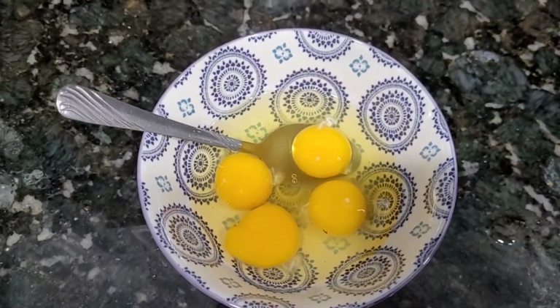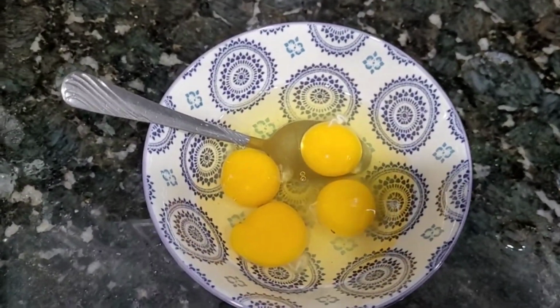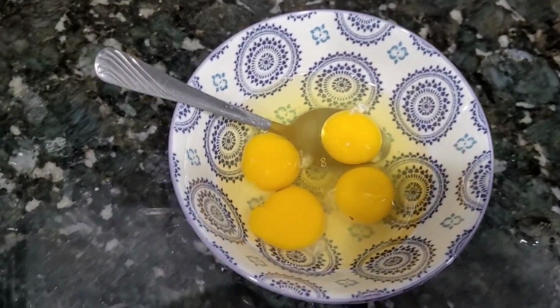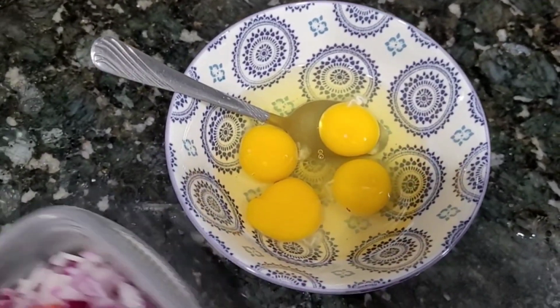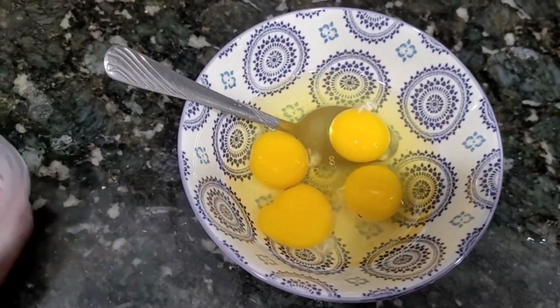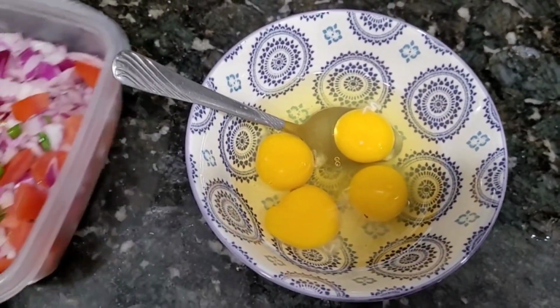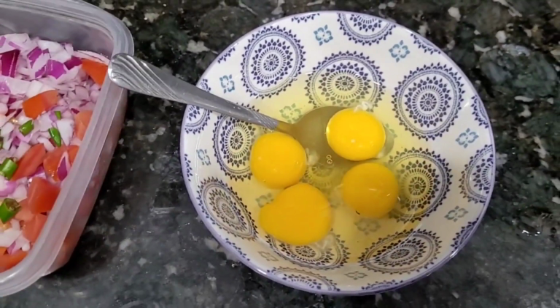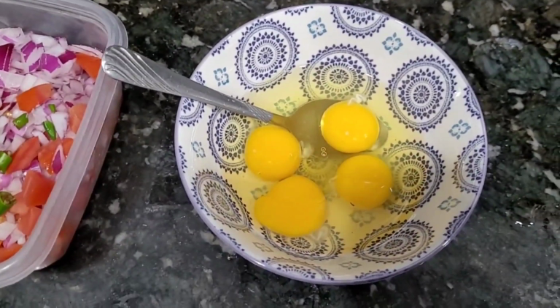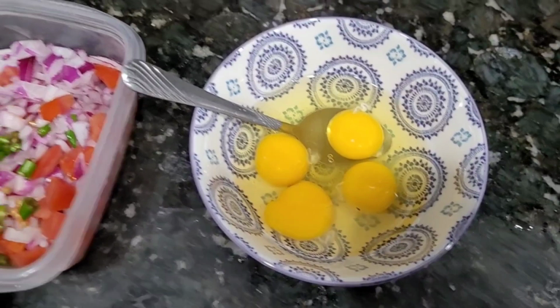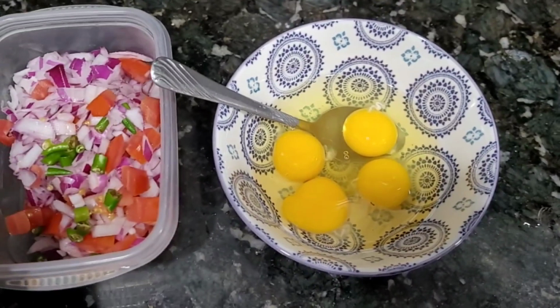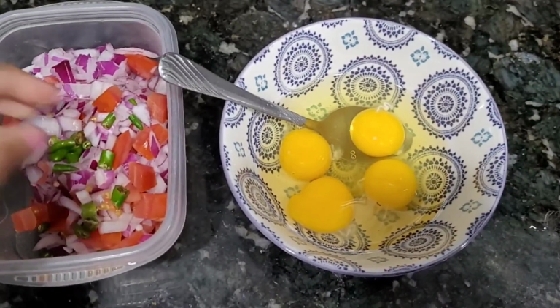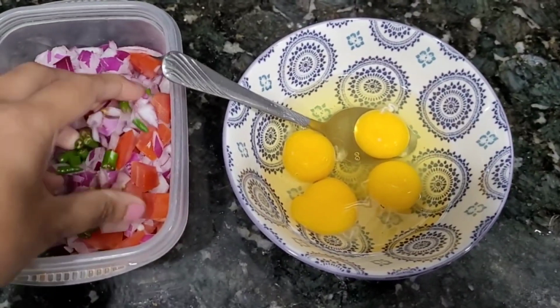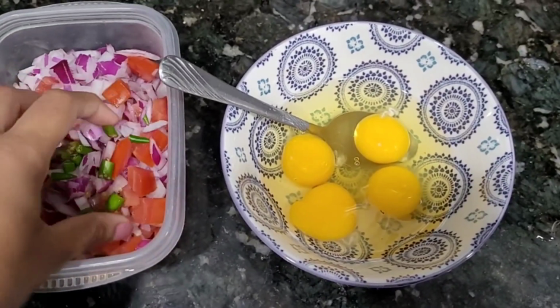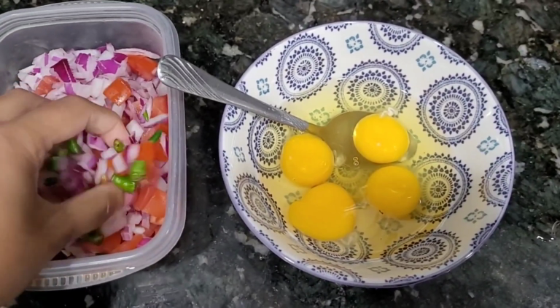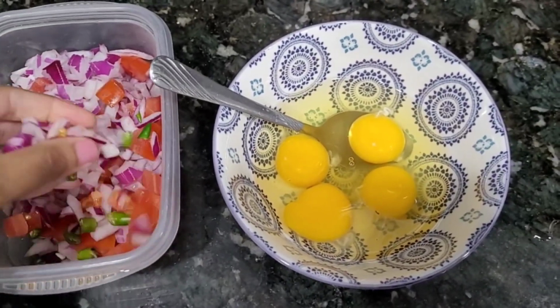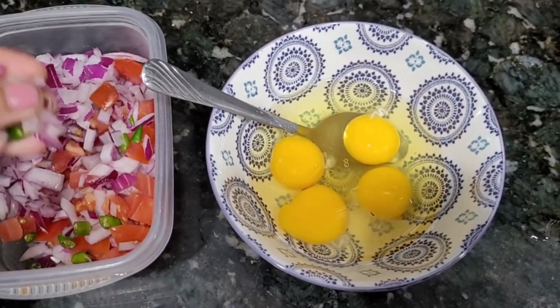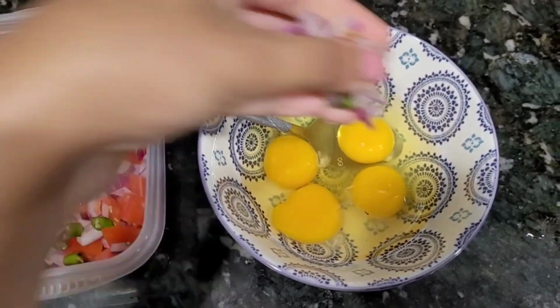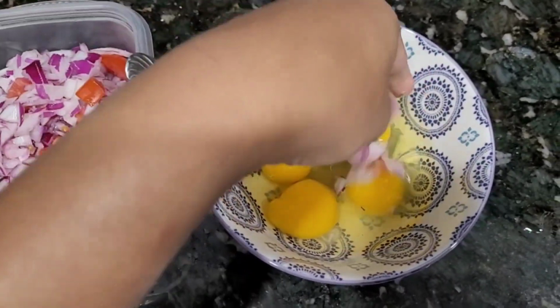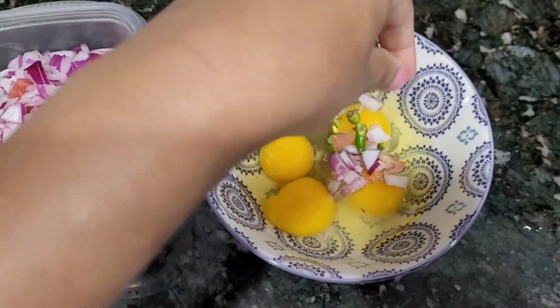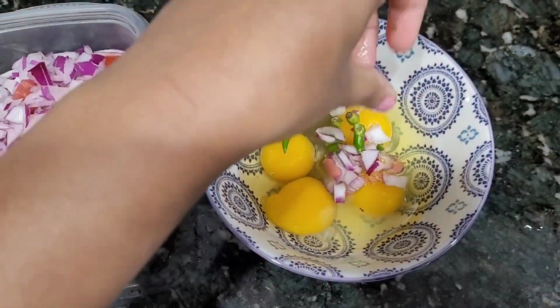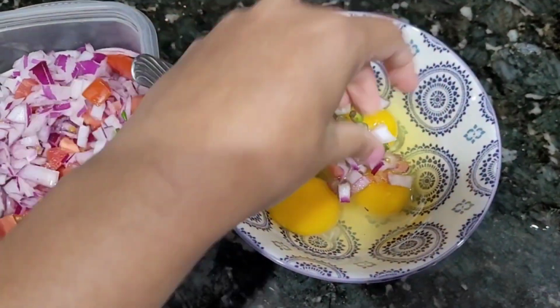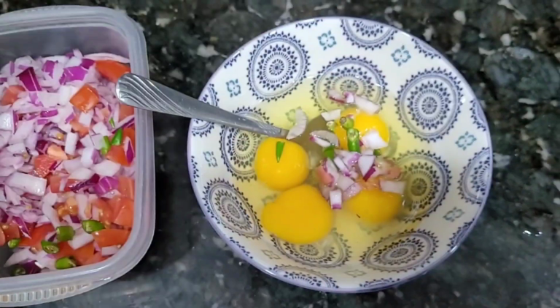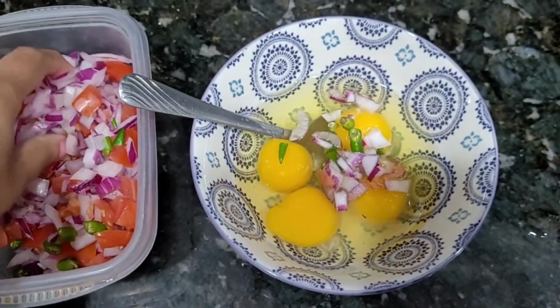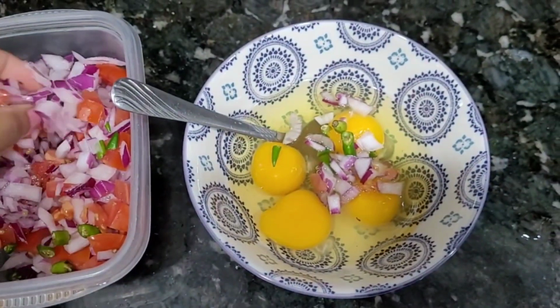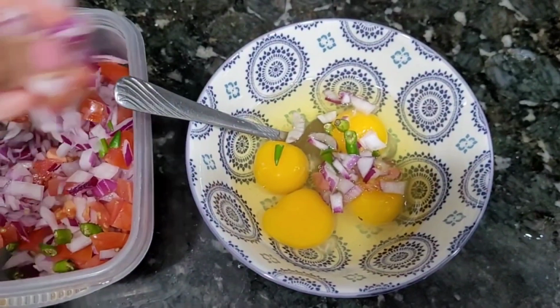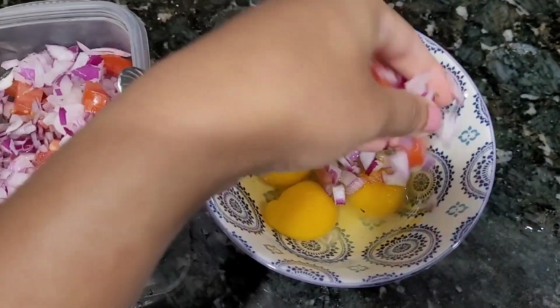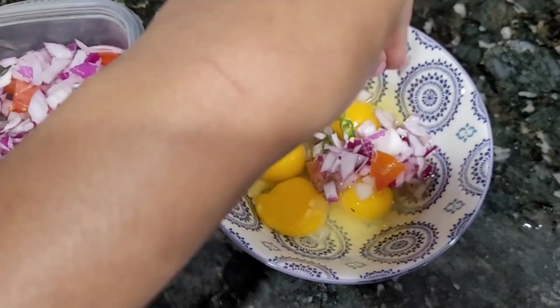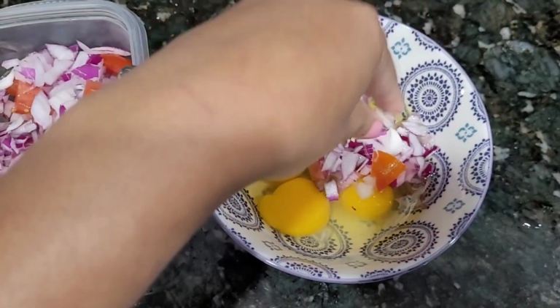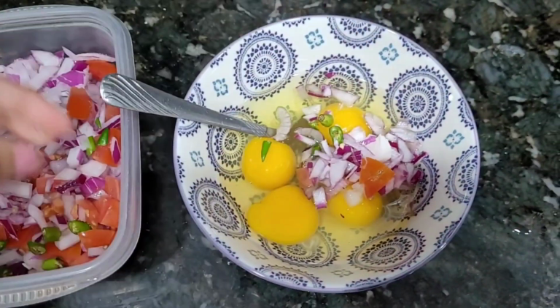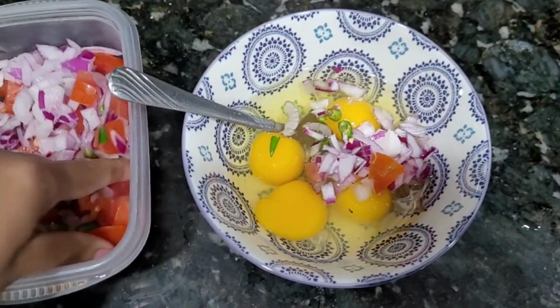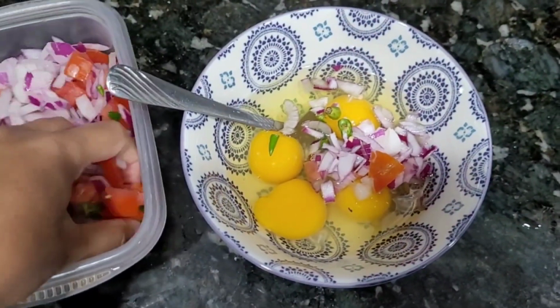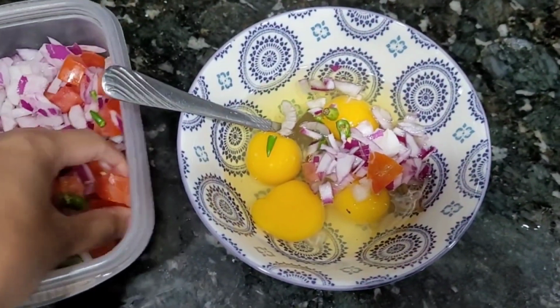Put a quick omelette in the middle. Let's break 4 eggs. Put the onions and tomatoes on top.